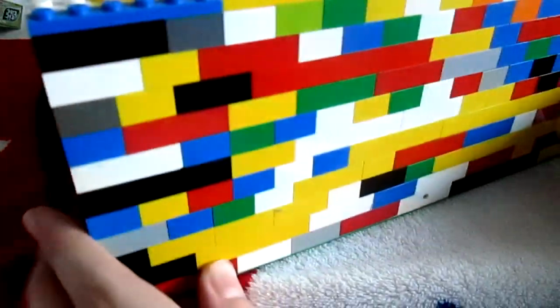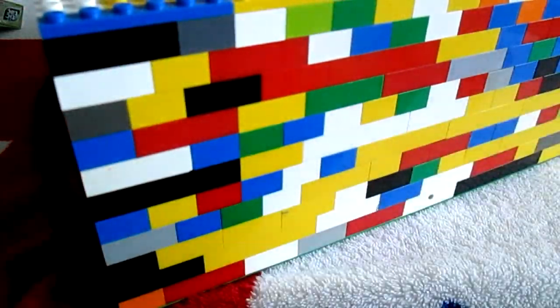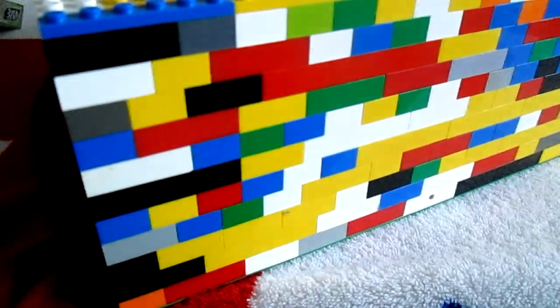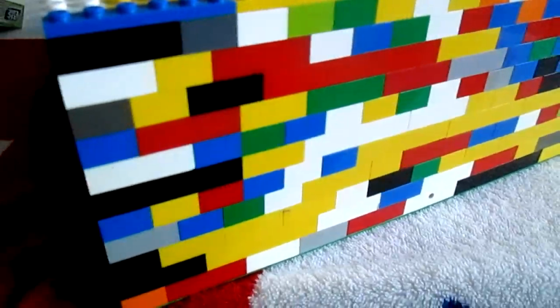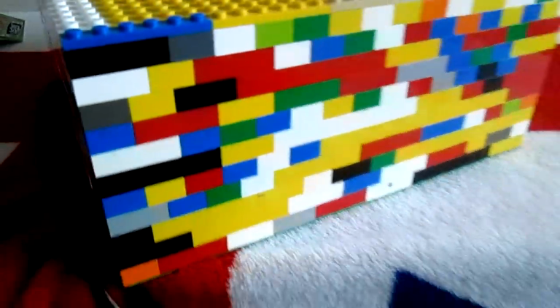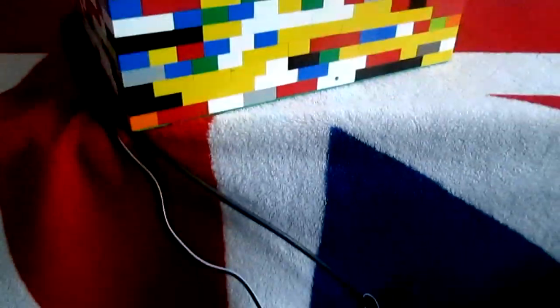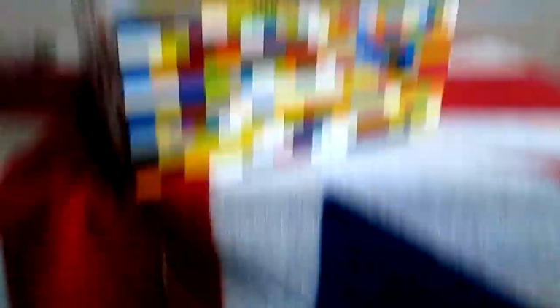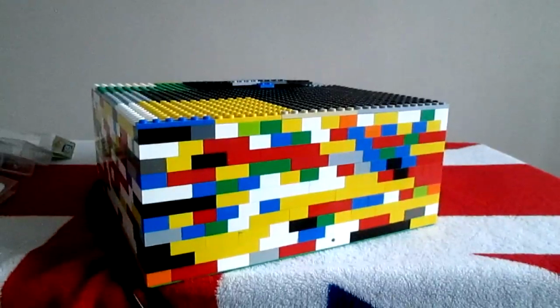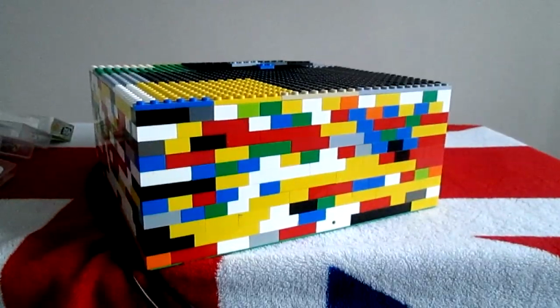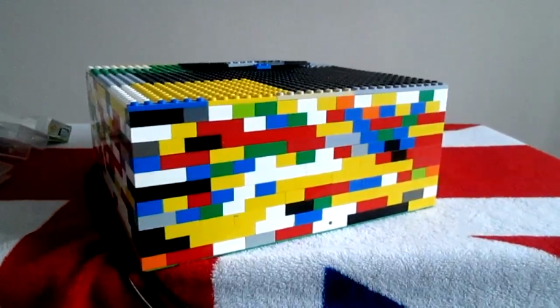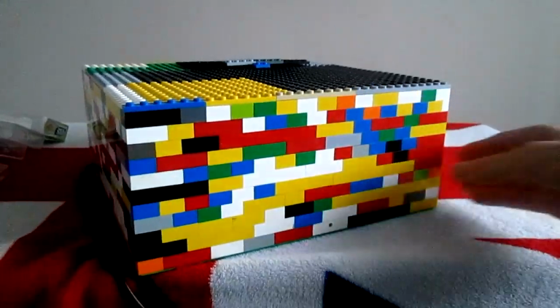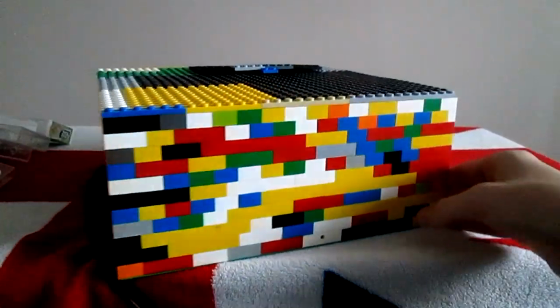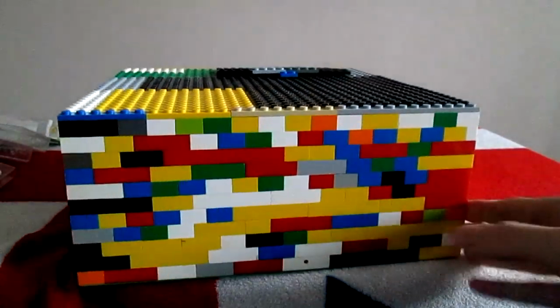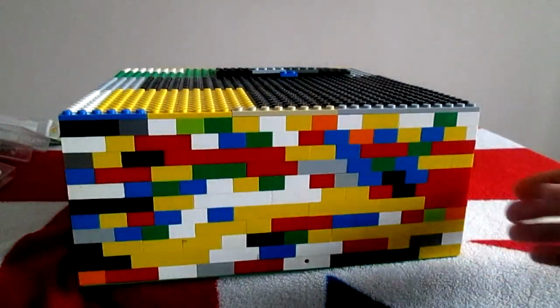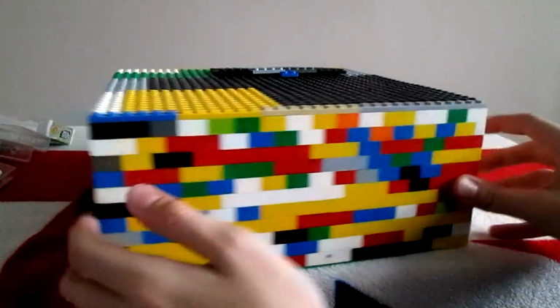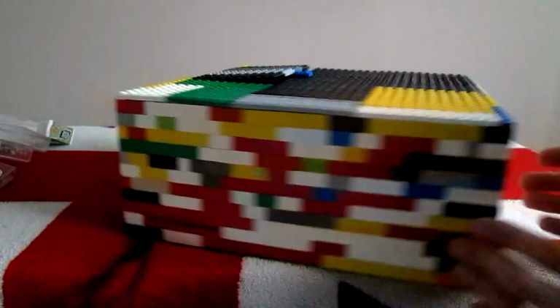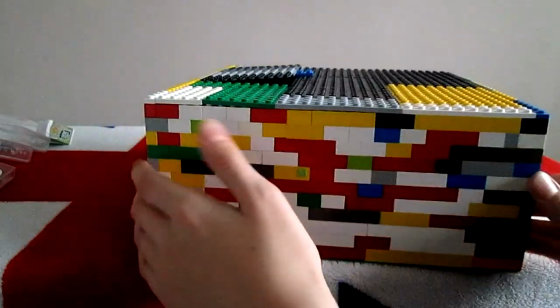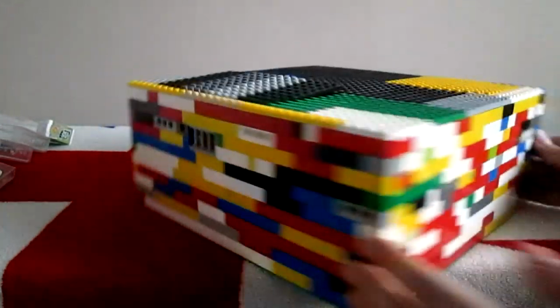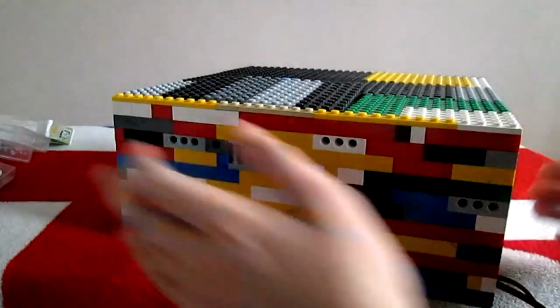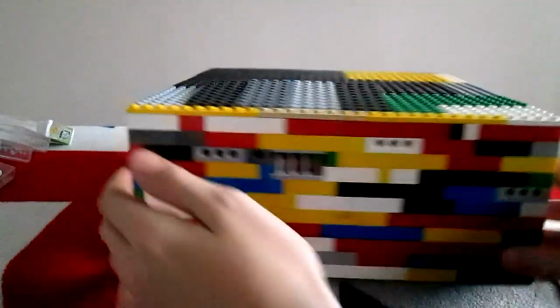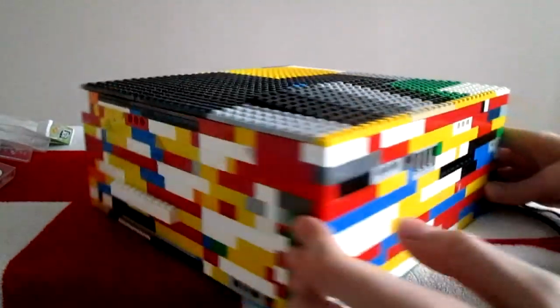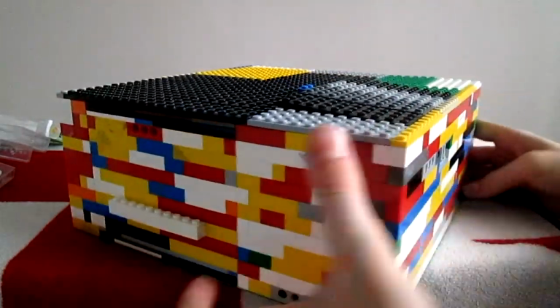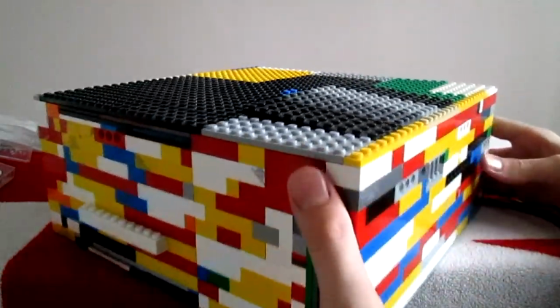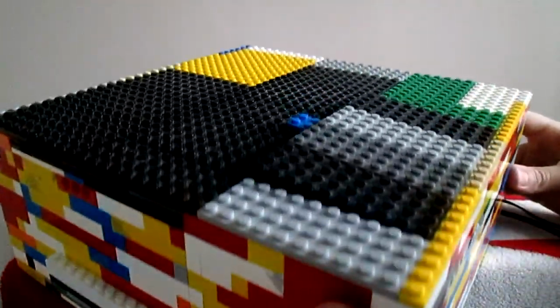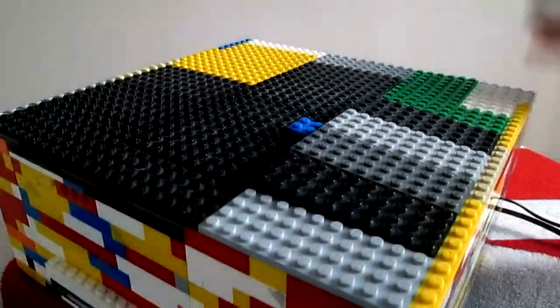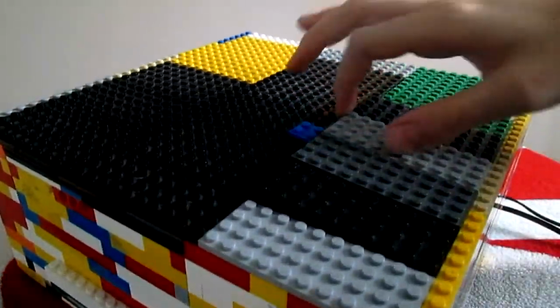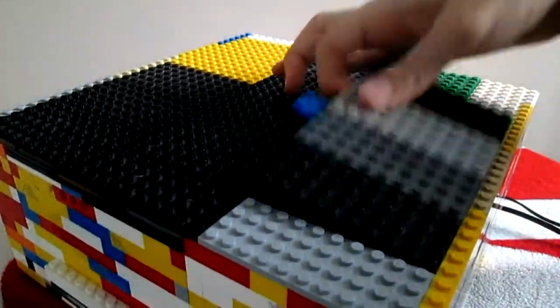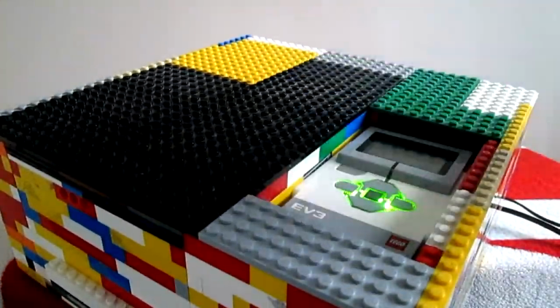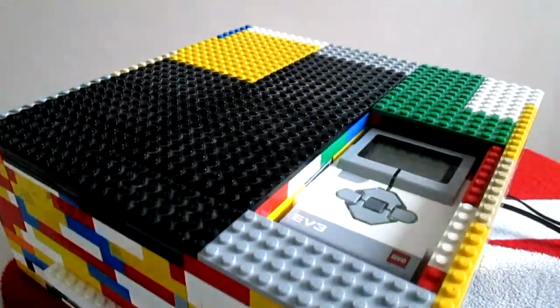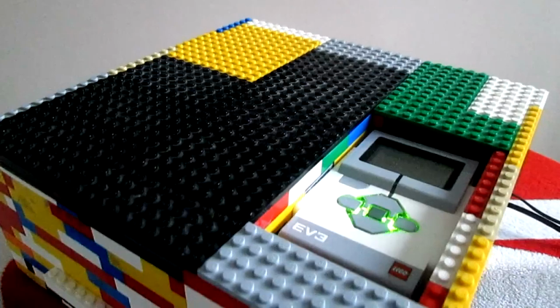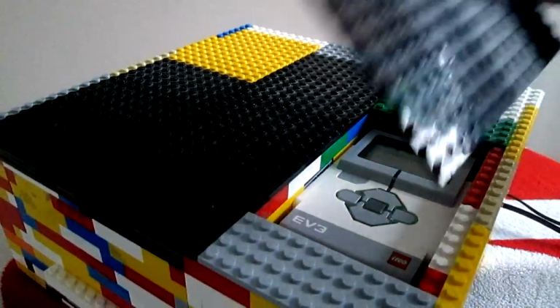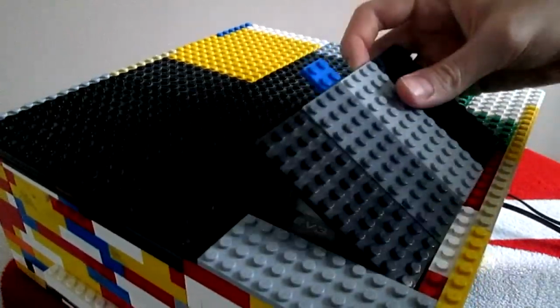On the left hand side, there isn't anything. On the top, it is completely covered, apart from the cover to get to the Mindstorms.